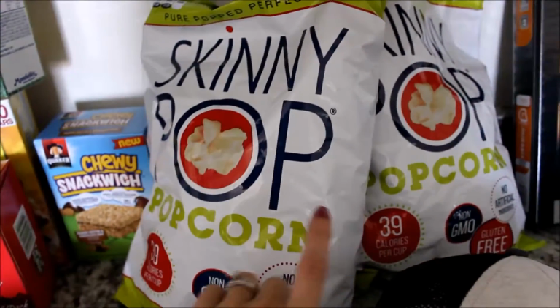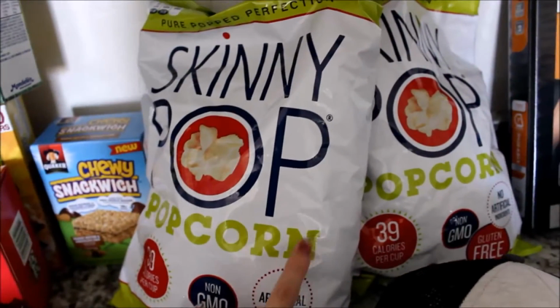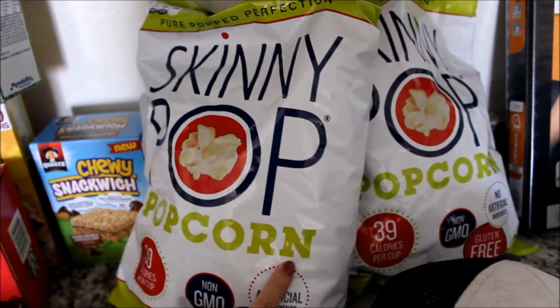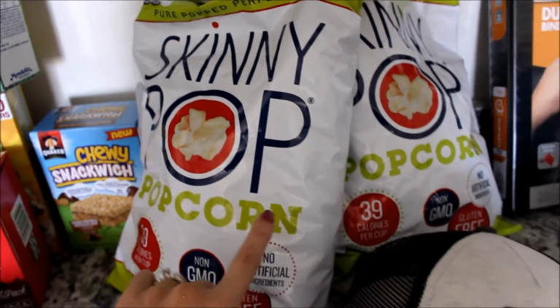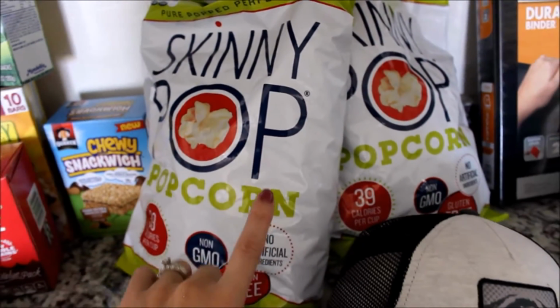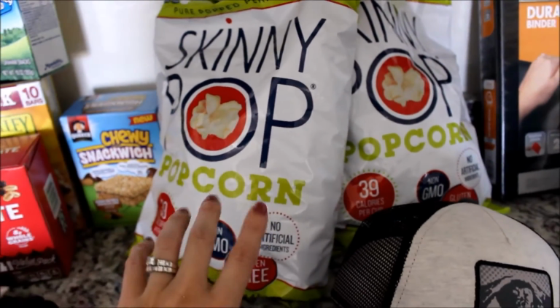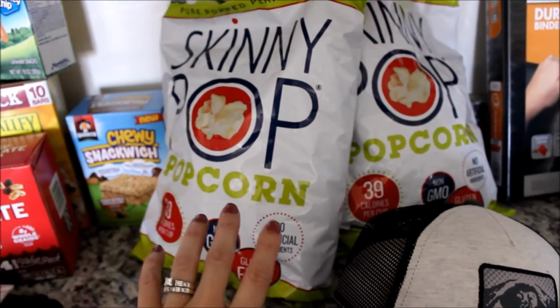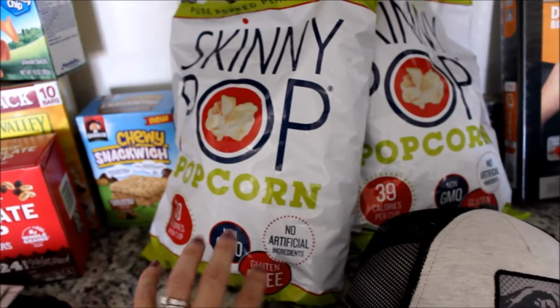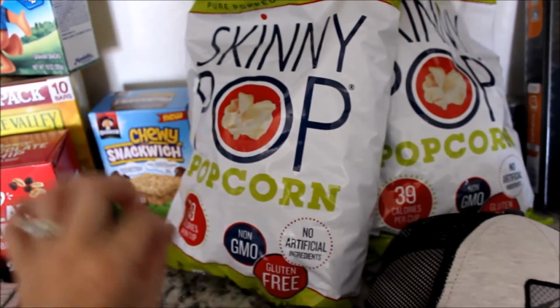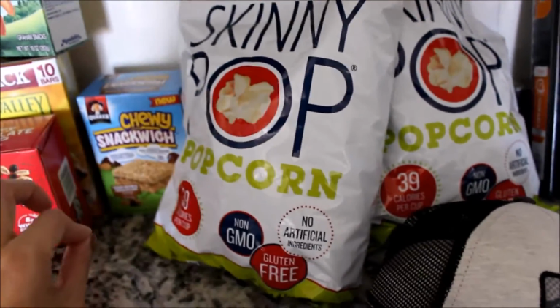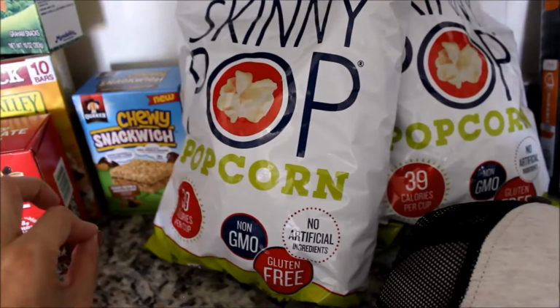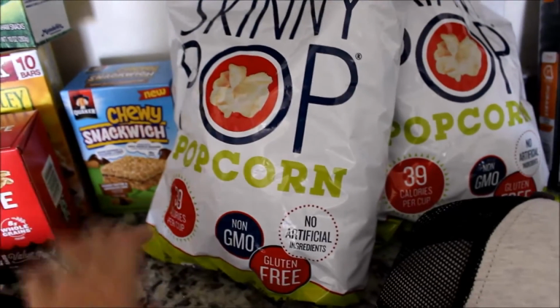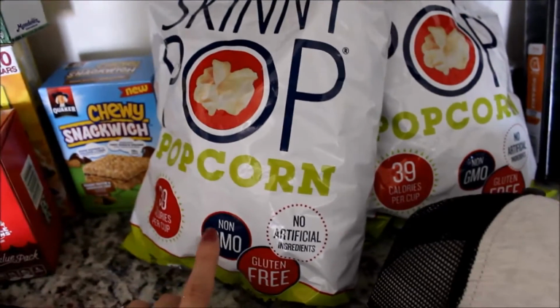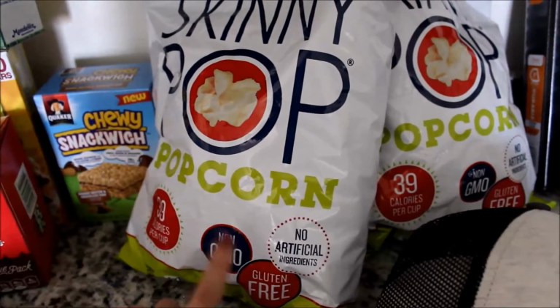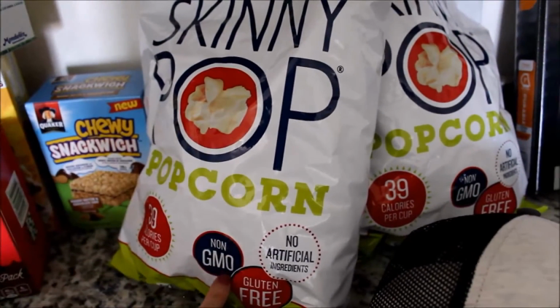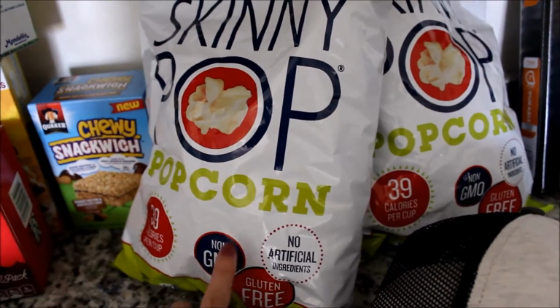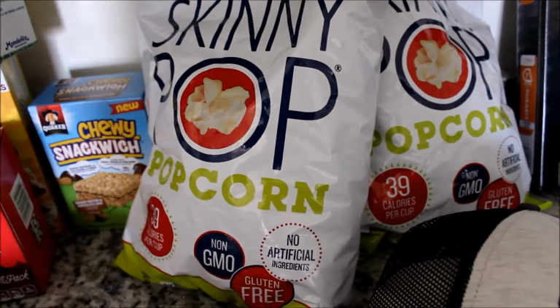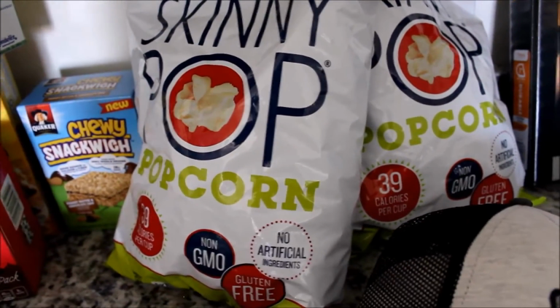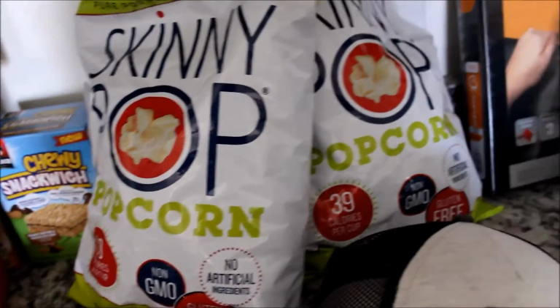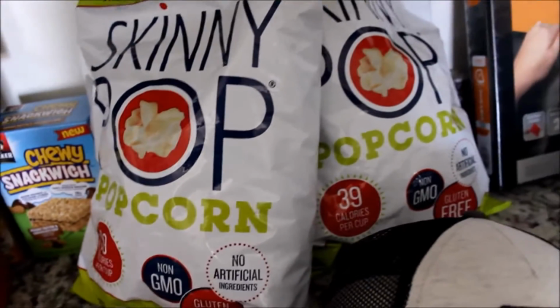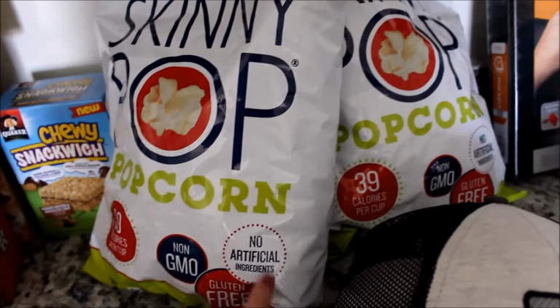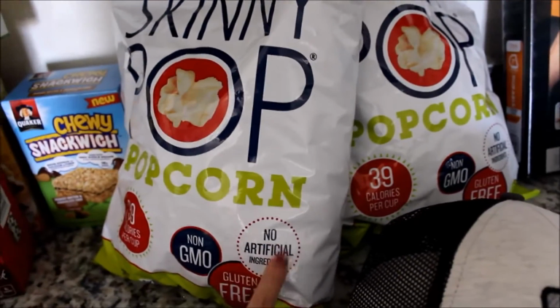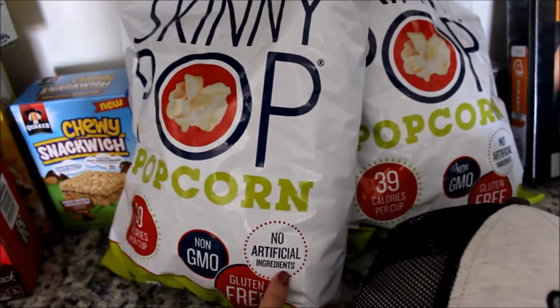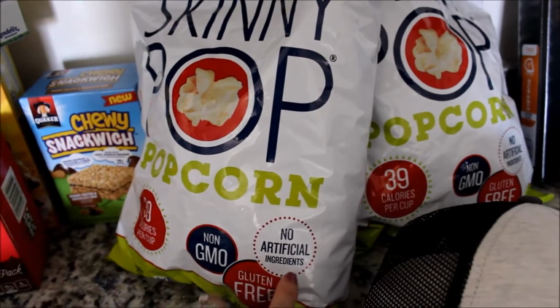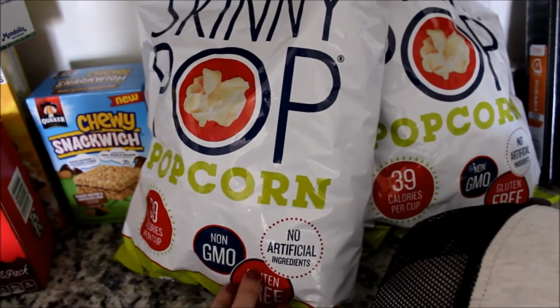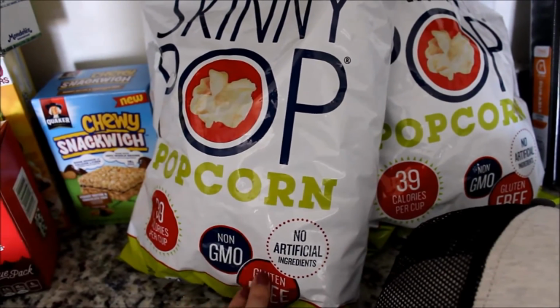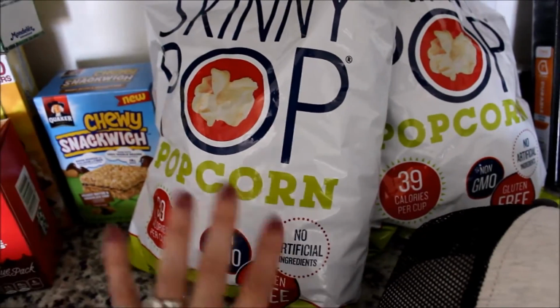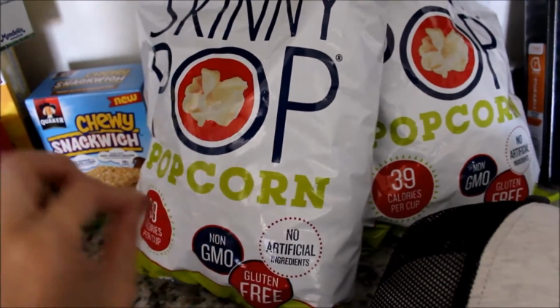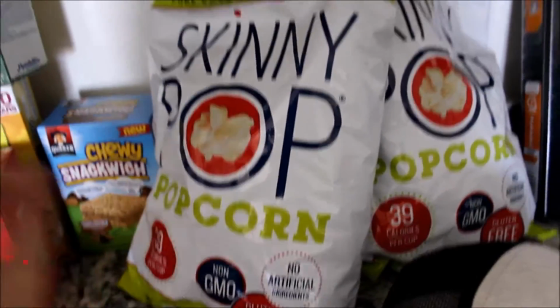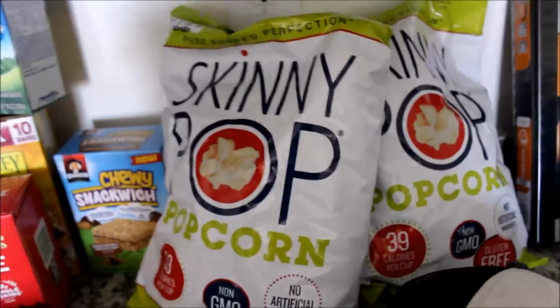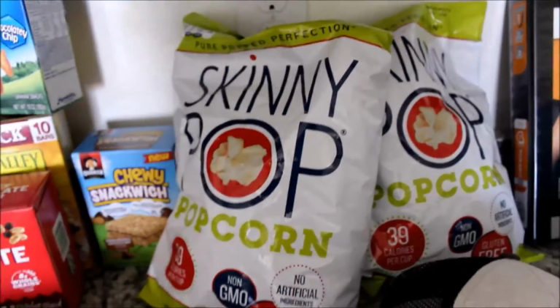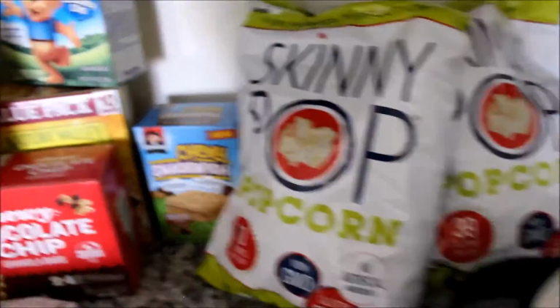Skinny popcorn — love, love this stuff. It has very little flavoring, no GMO, gluten free, no artificial ingredients, and just tastes so stinking good. It is so good.